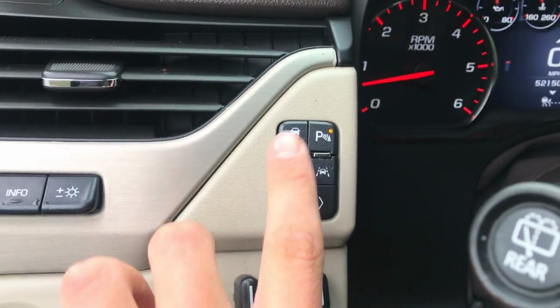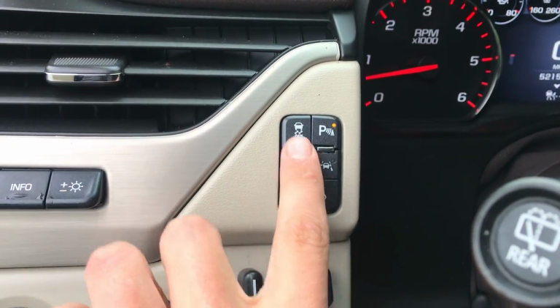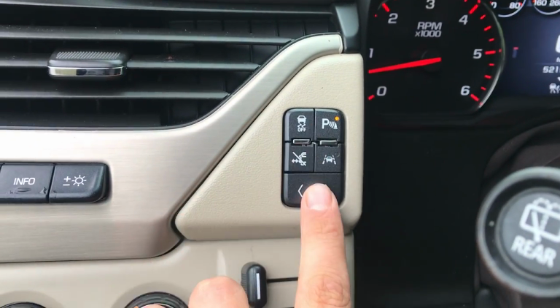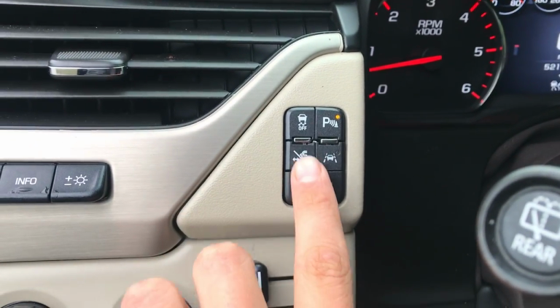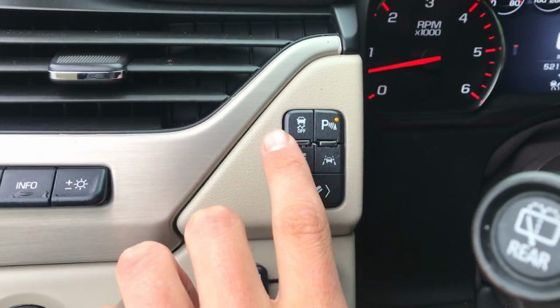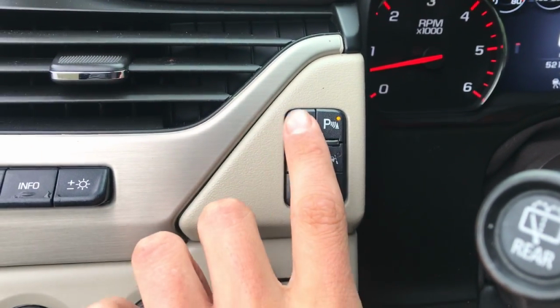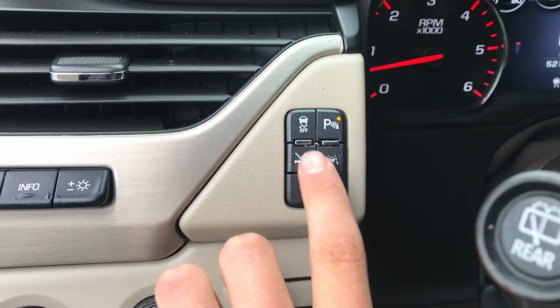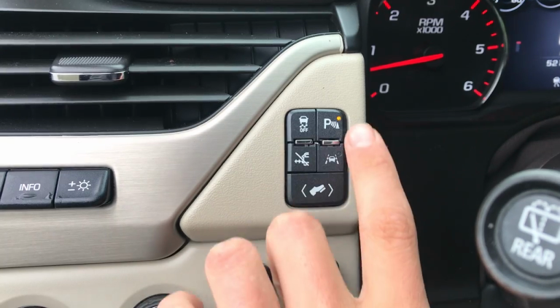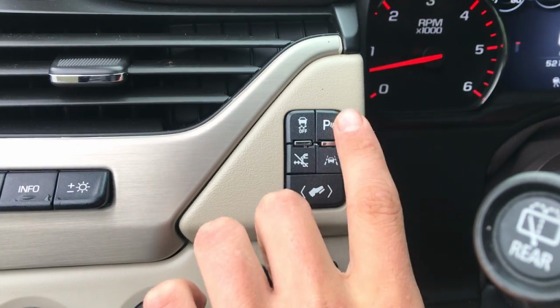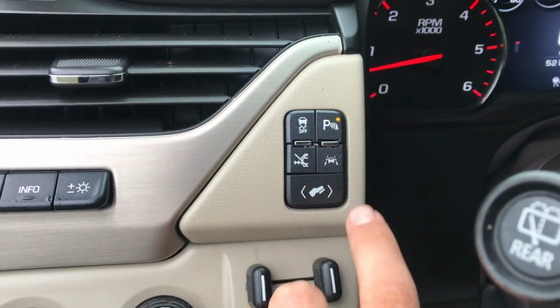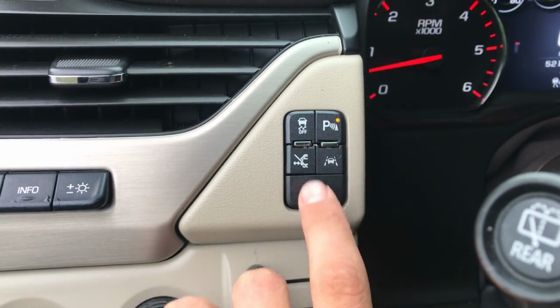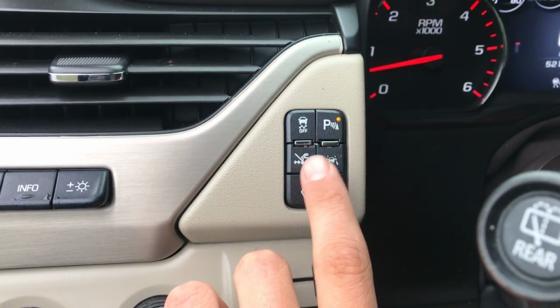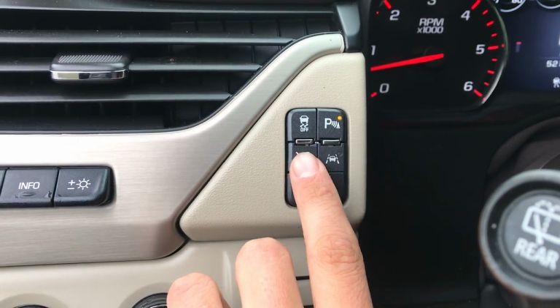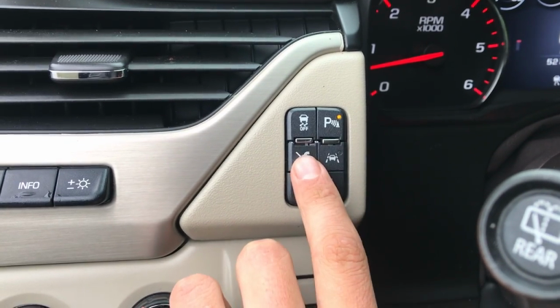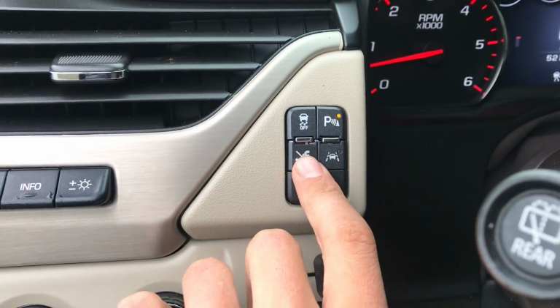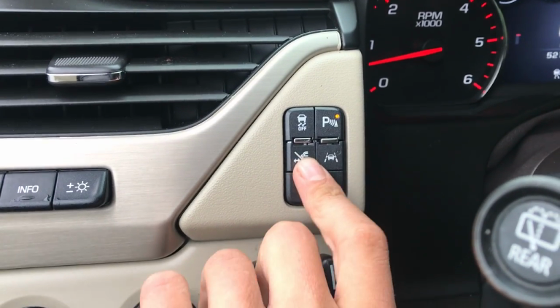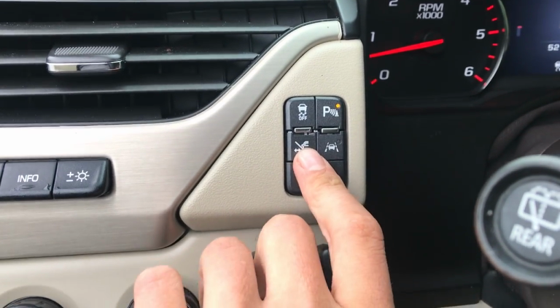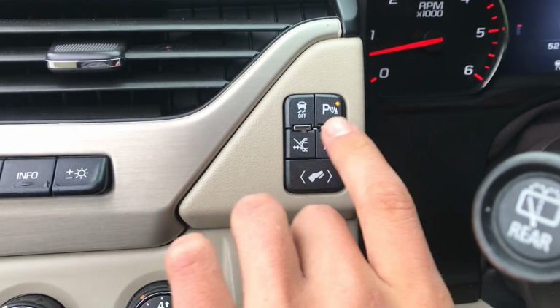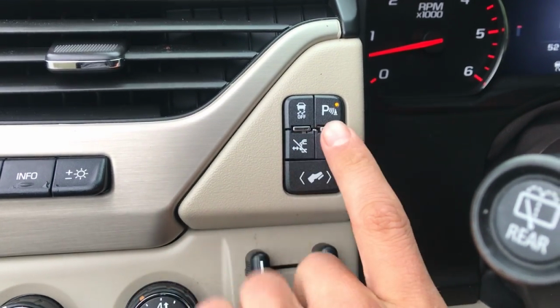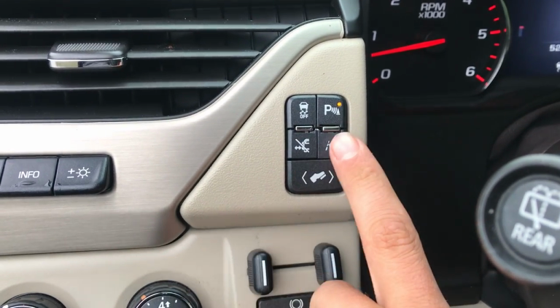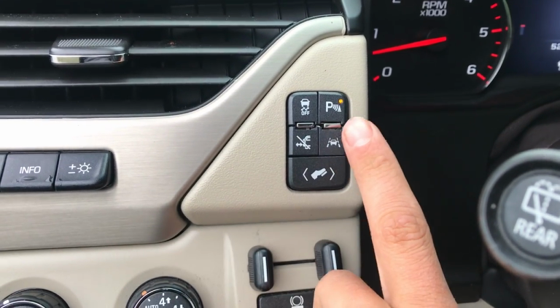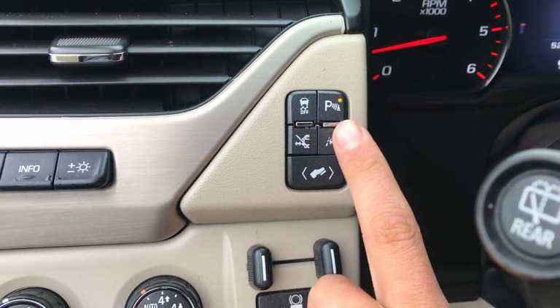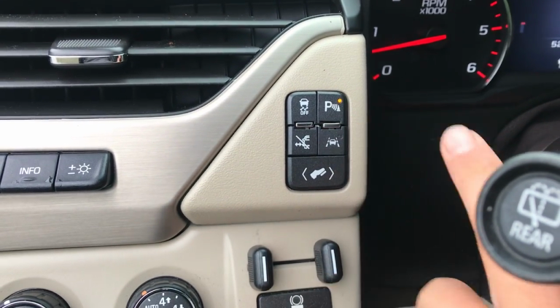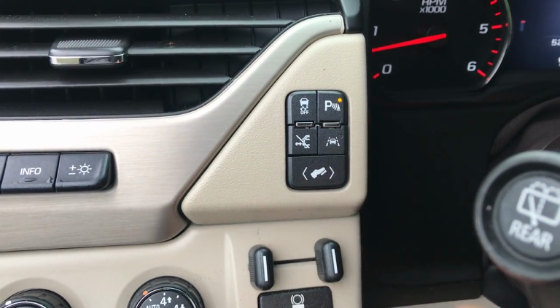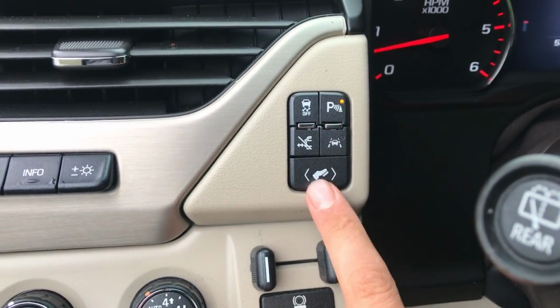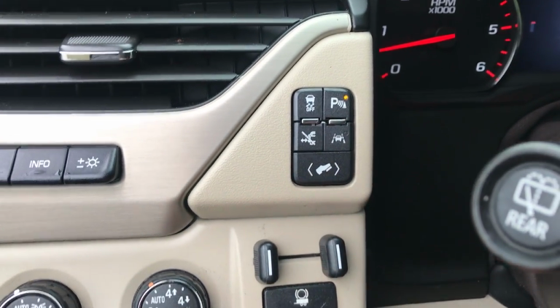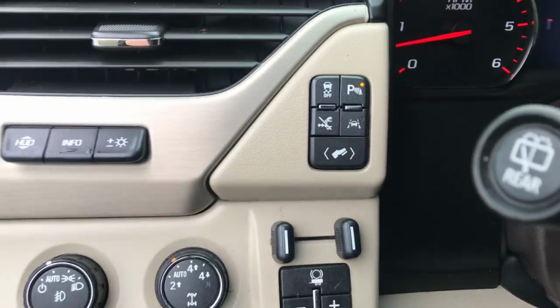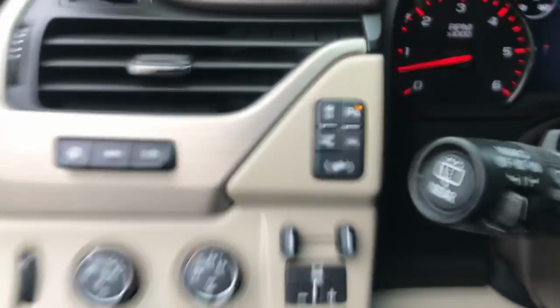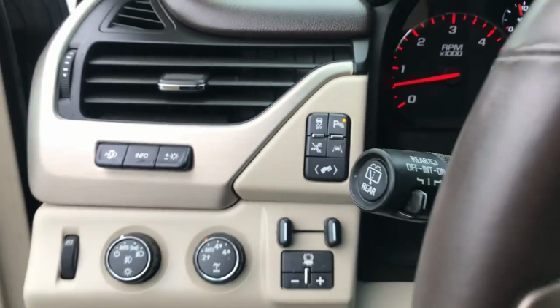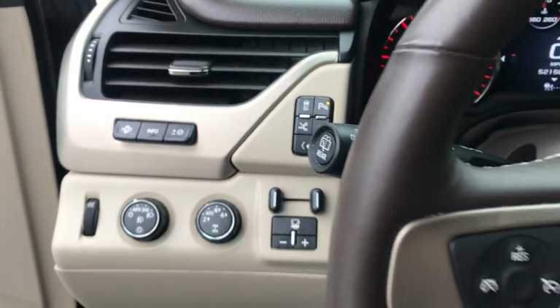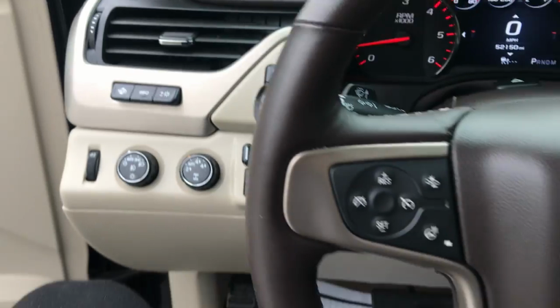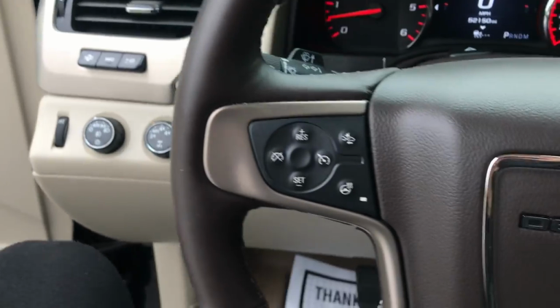On this switch panel here you've got your traction control, your parking sensors, your deployable running board settings, your lane keep assist, and your power driver pedals.